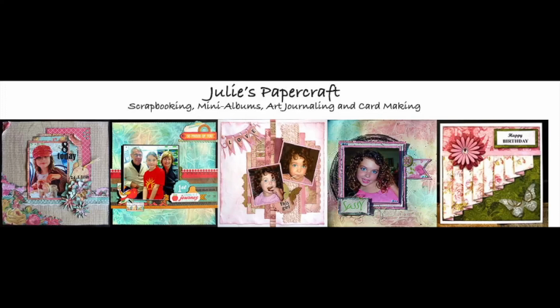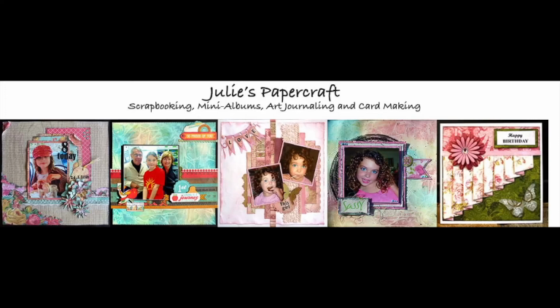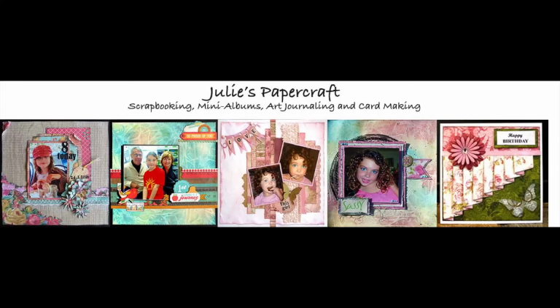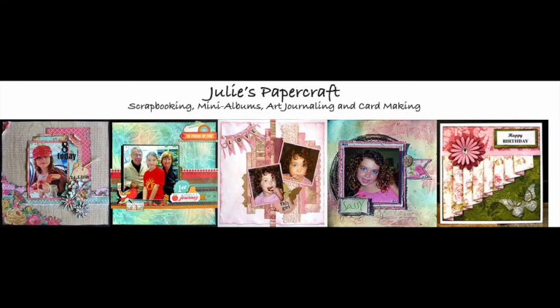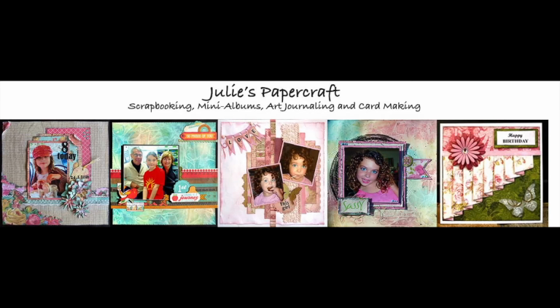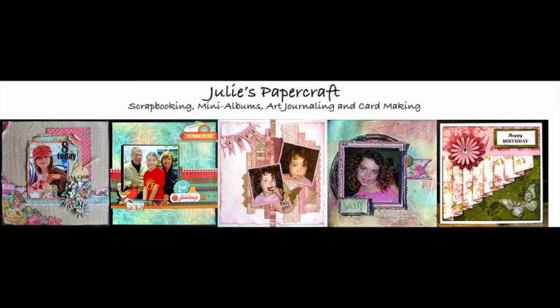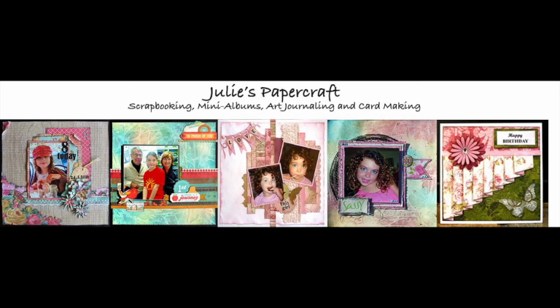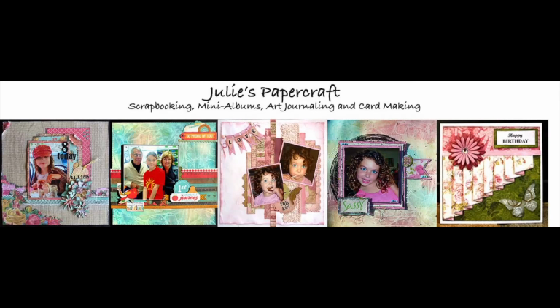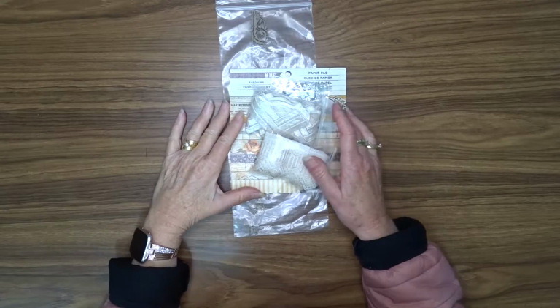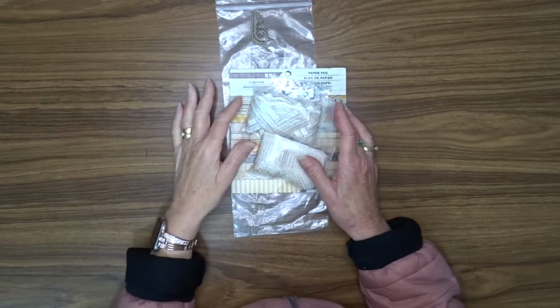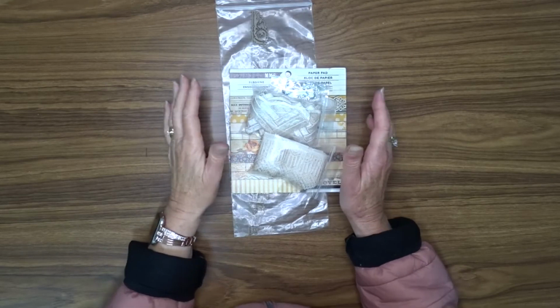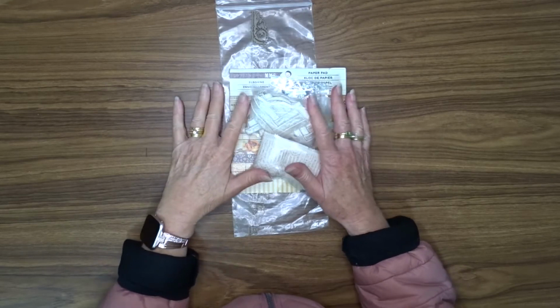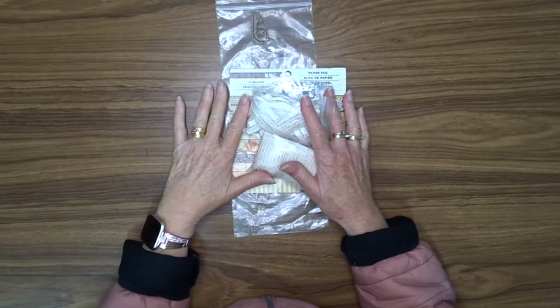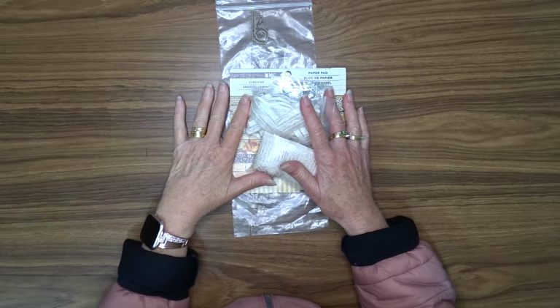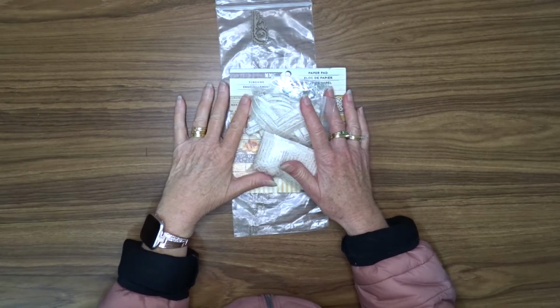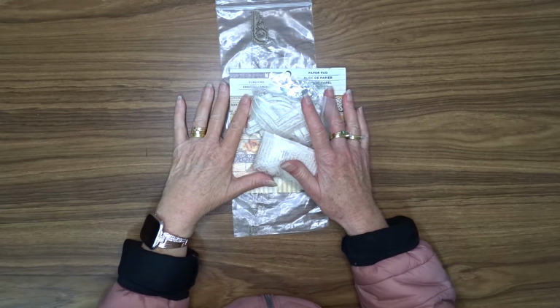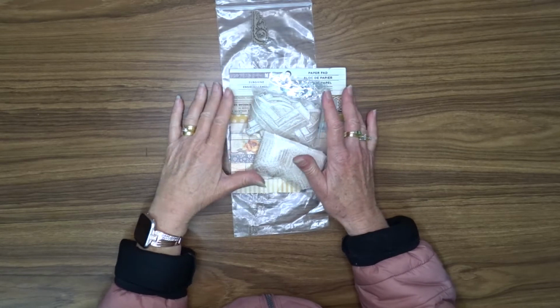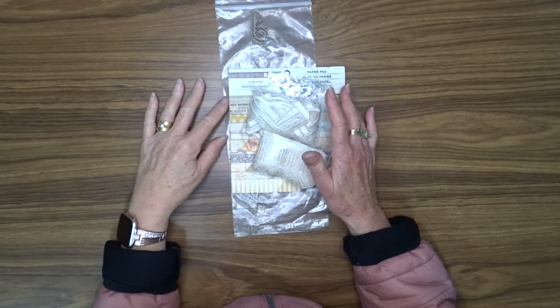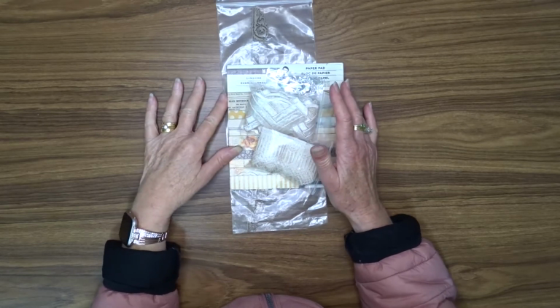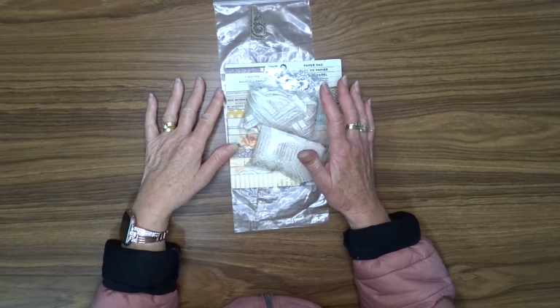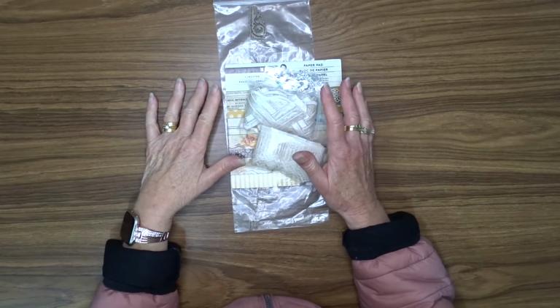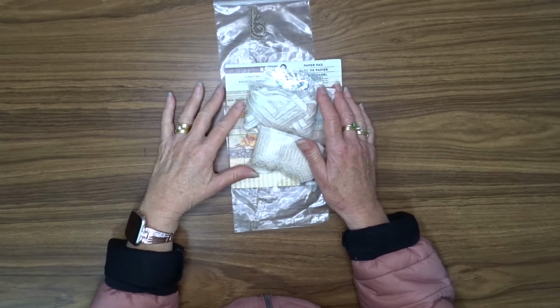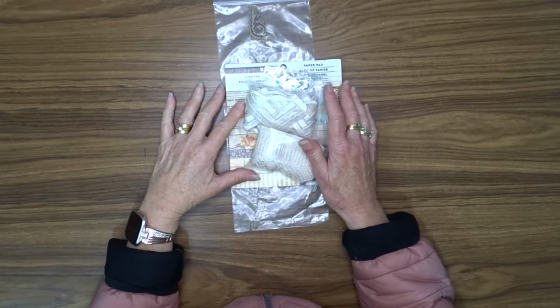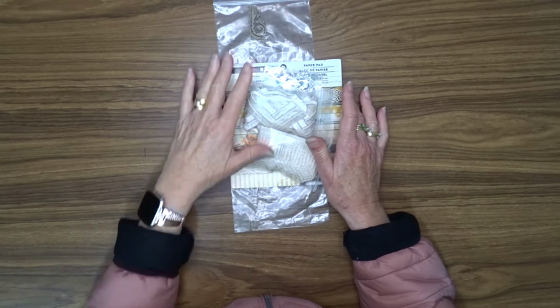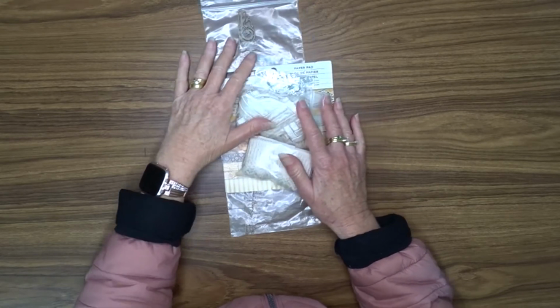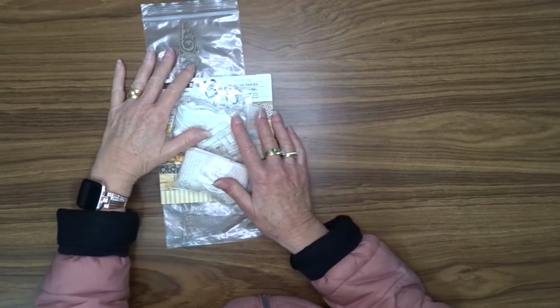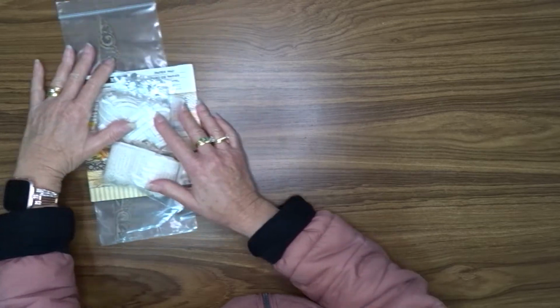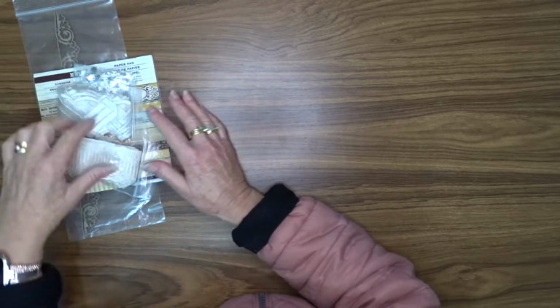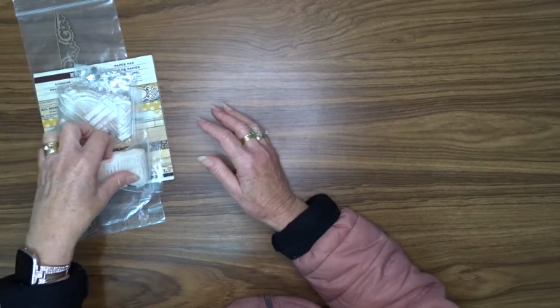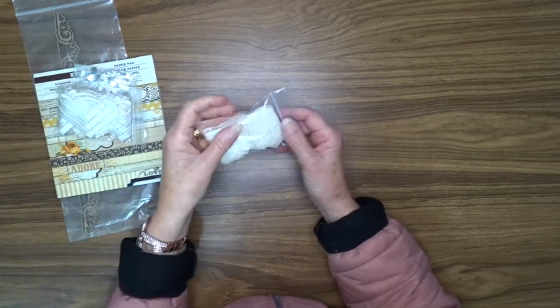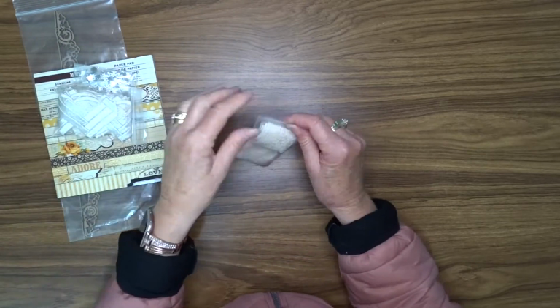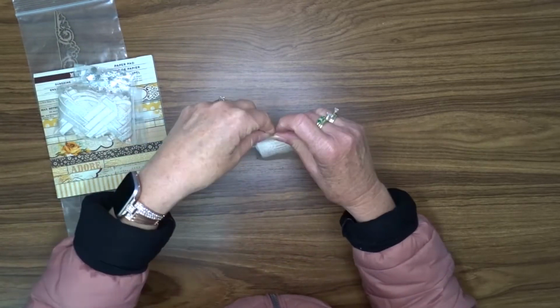Hello, Julie here and welcome to my YouTube channel. Today I'm sharing with you my design team kit for August from Craft Supplies for You. So let's have a look at what we've got here.